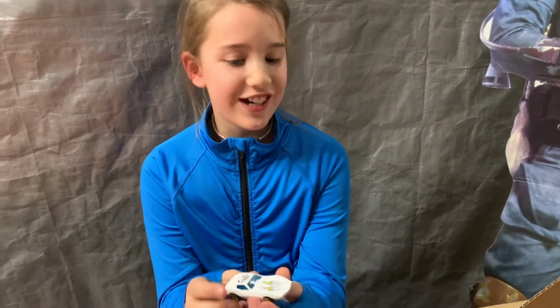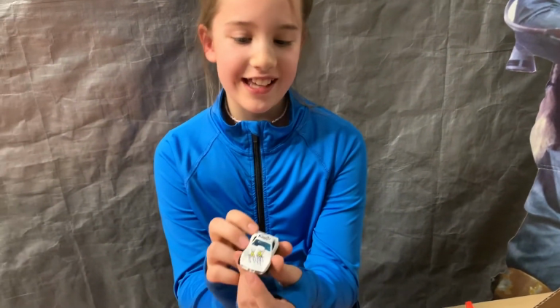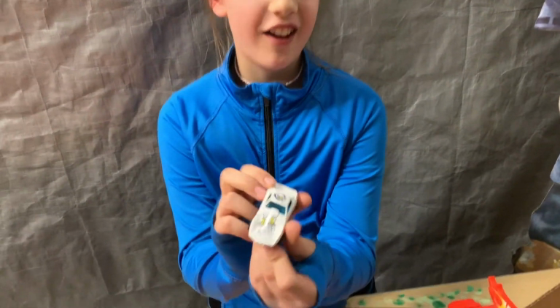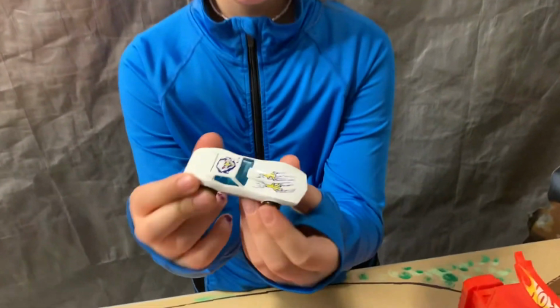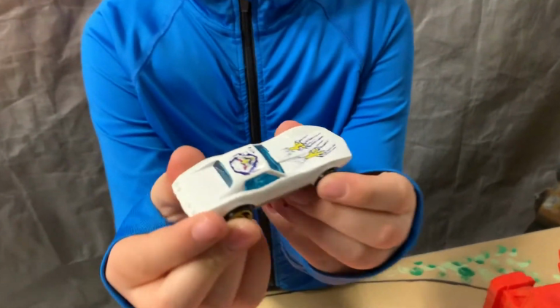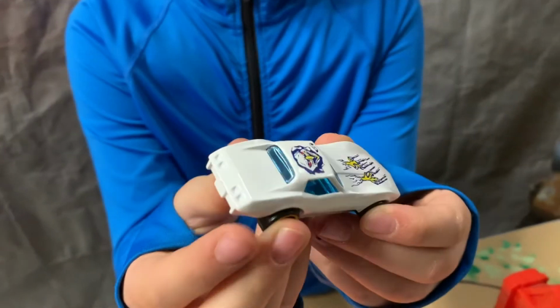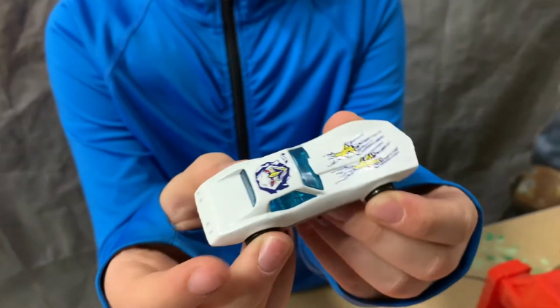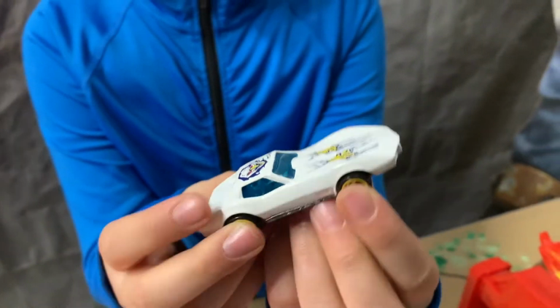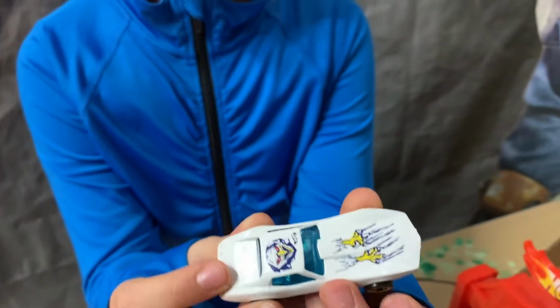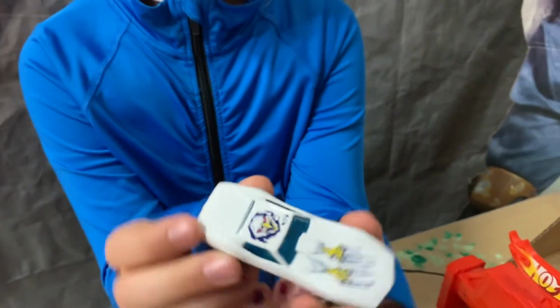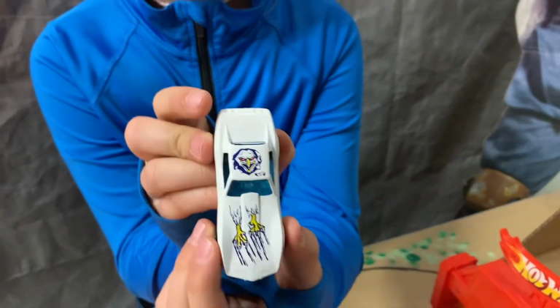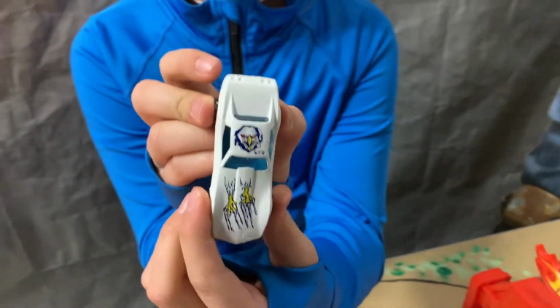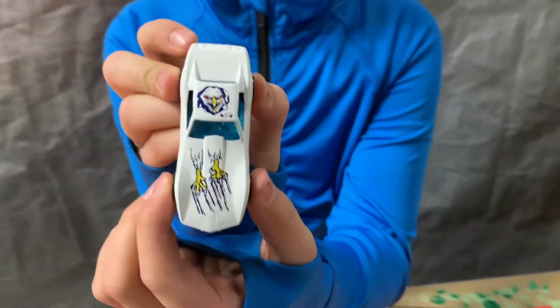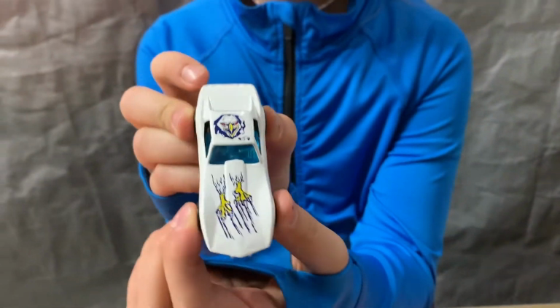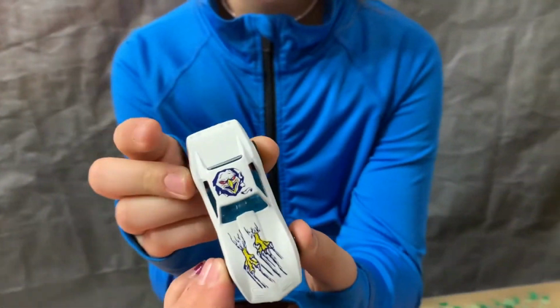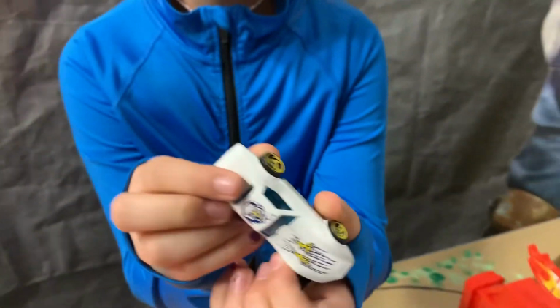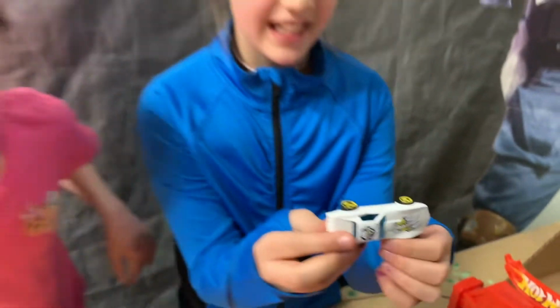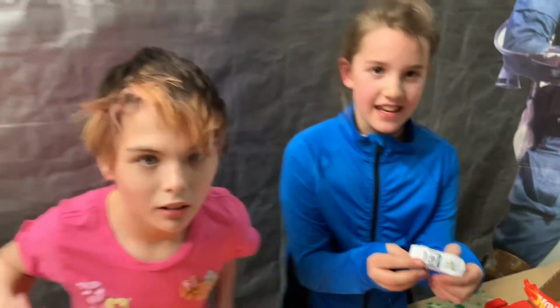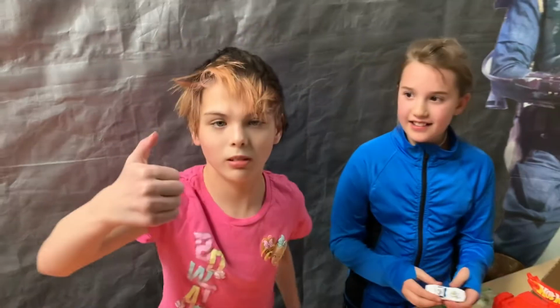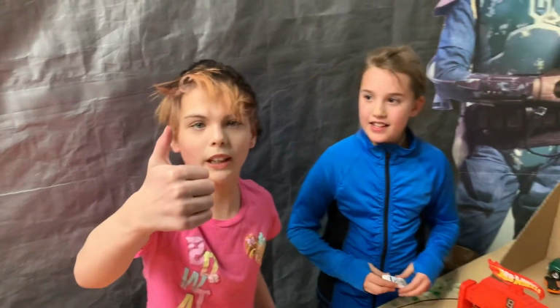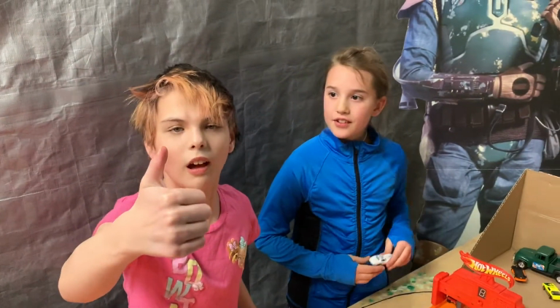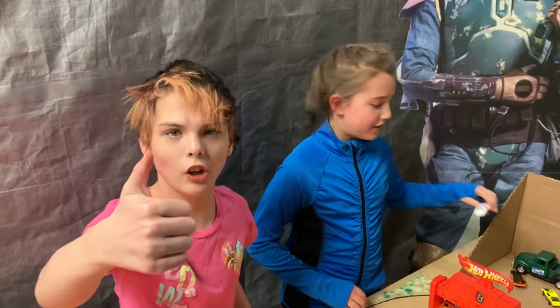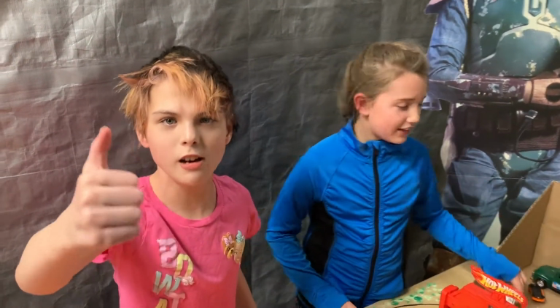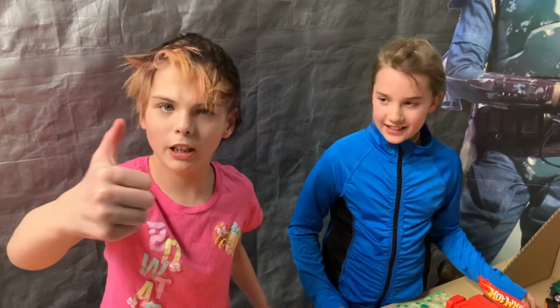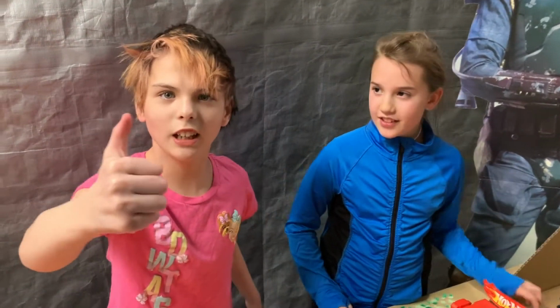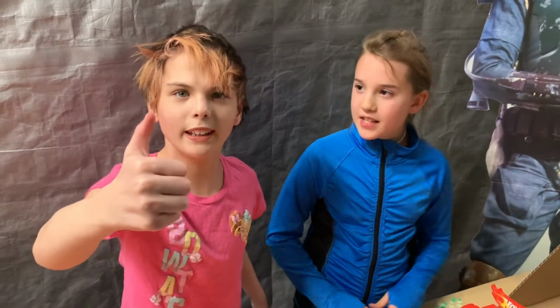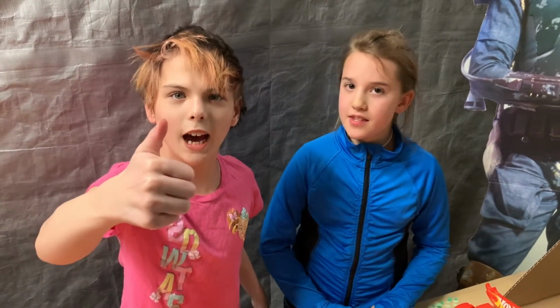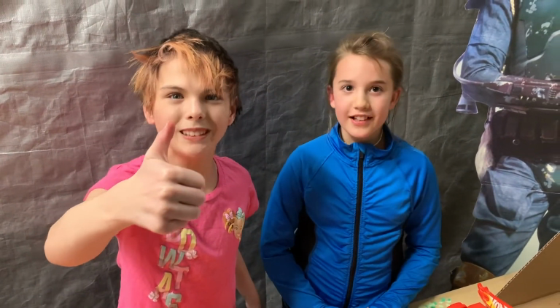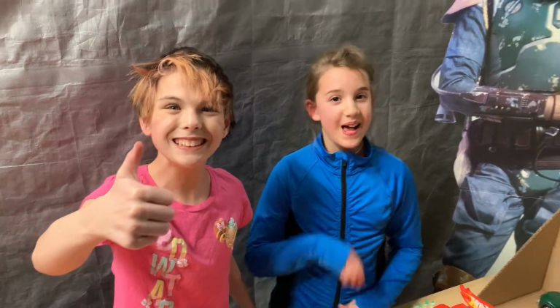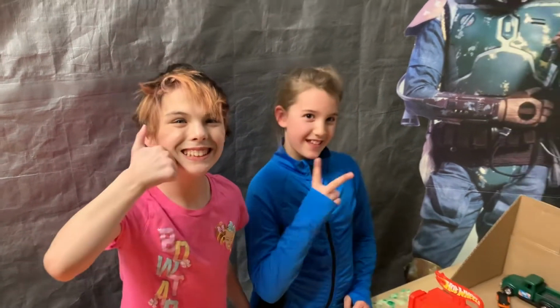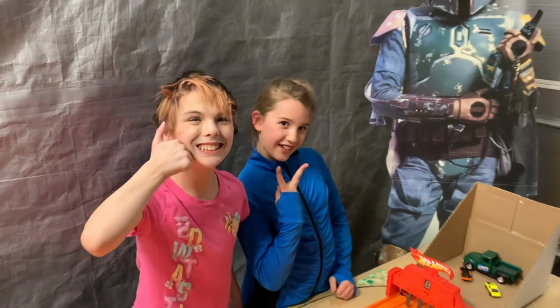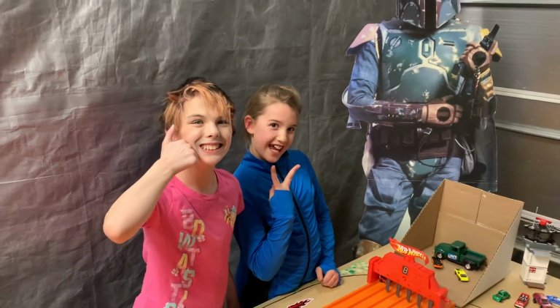What a fancy car. I love the blue windows and the Eagle on the top. Oh that is cool. Please subscribe to our channel and give it a big thumbs up. Awesome, see you next time.